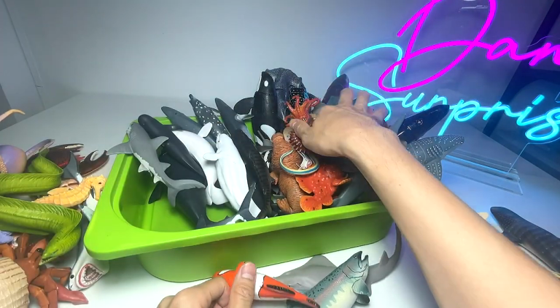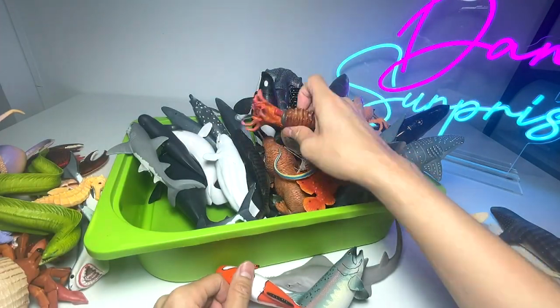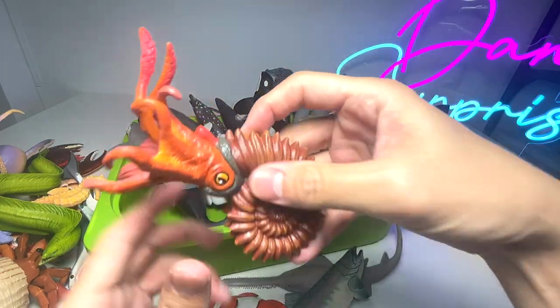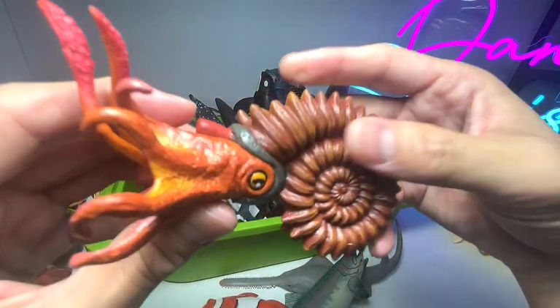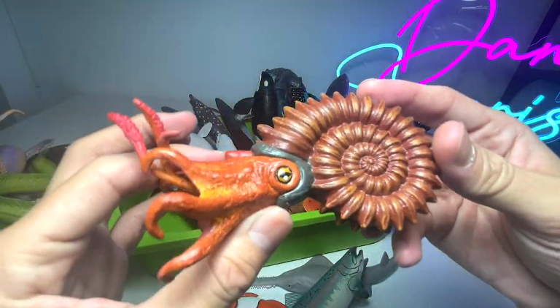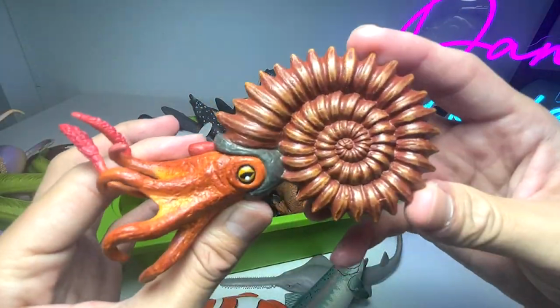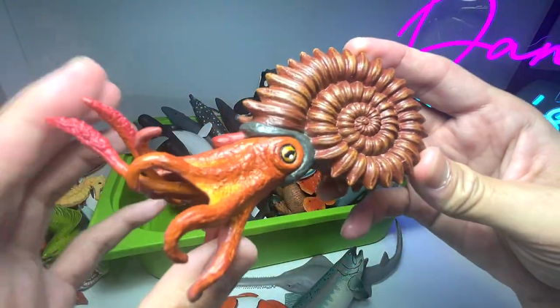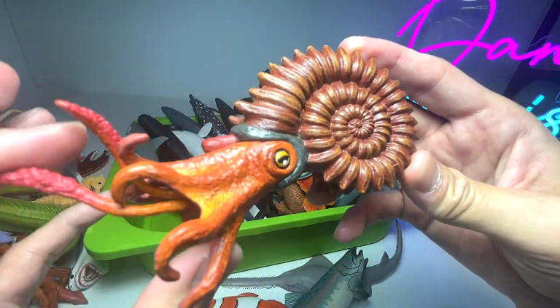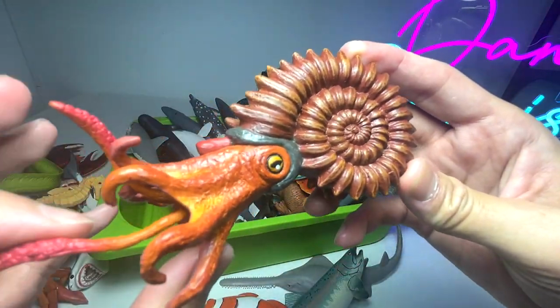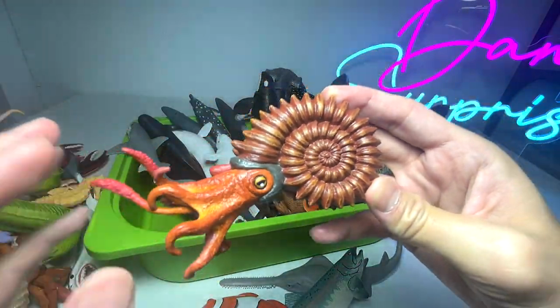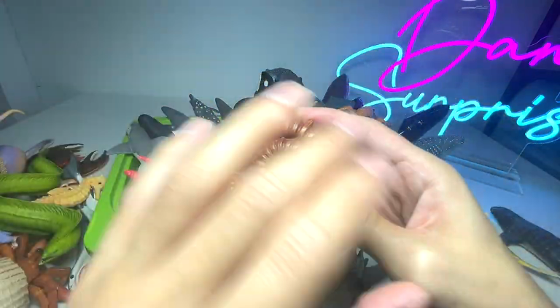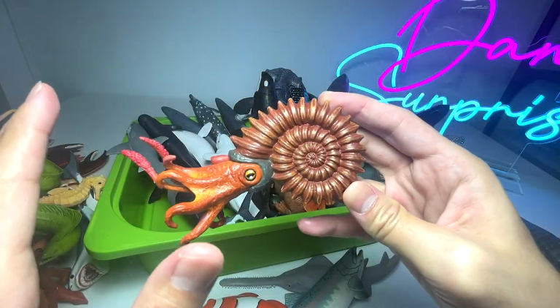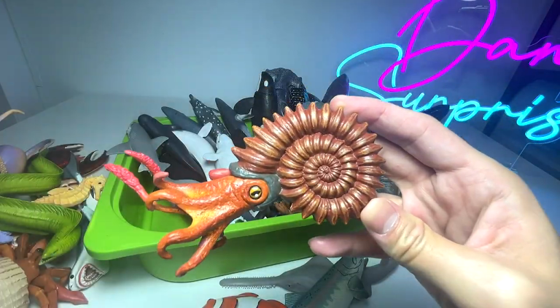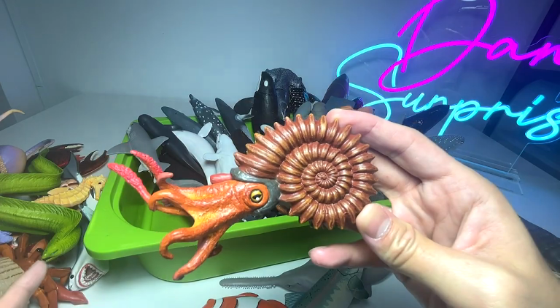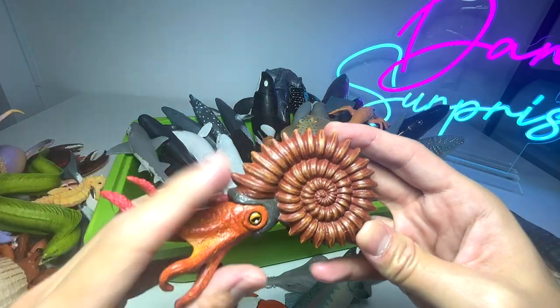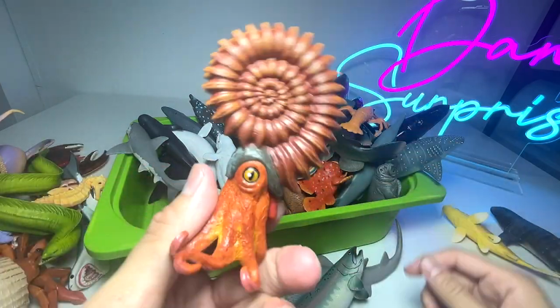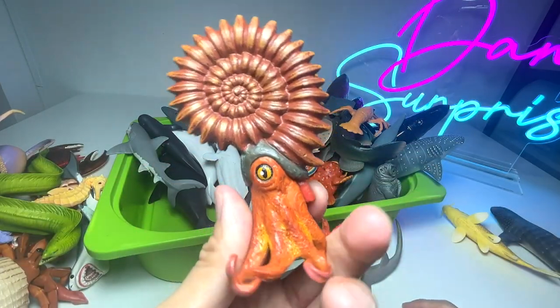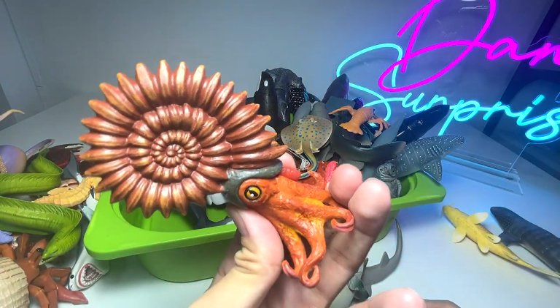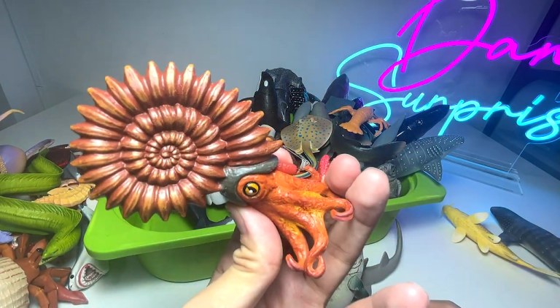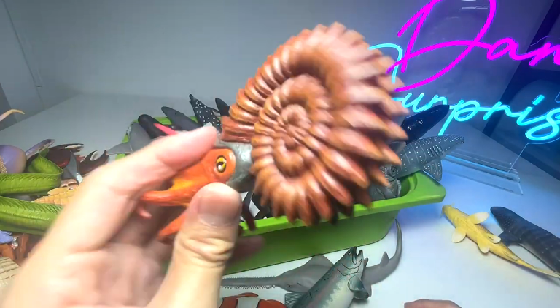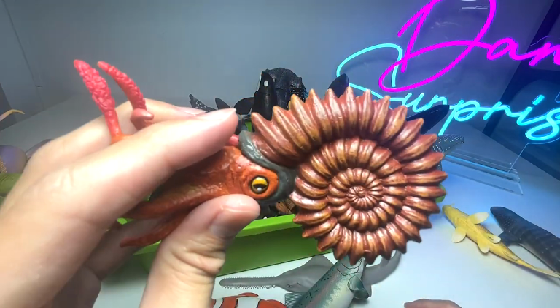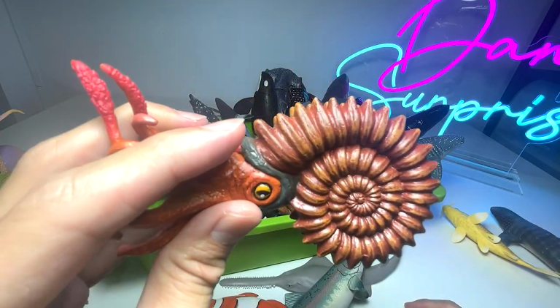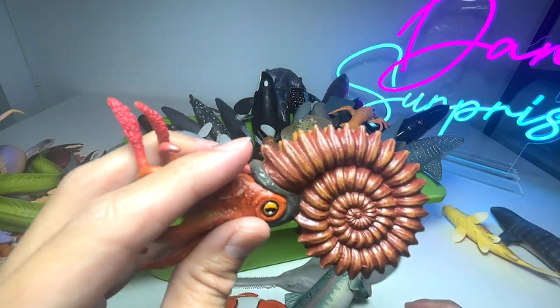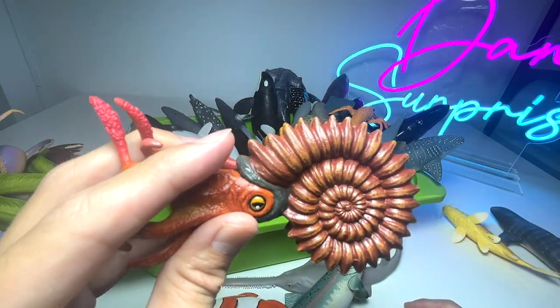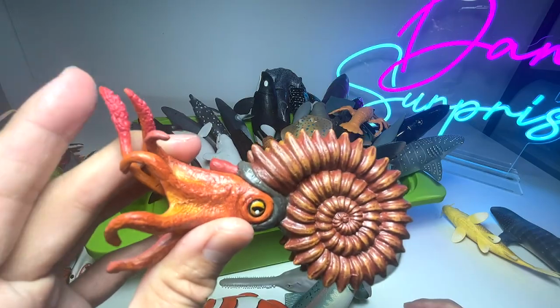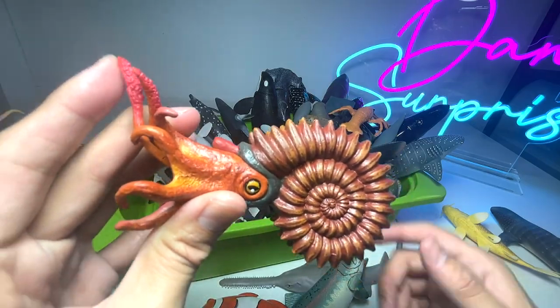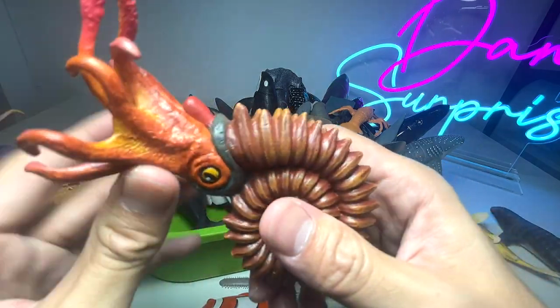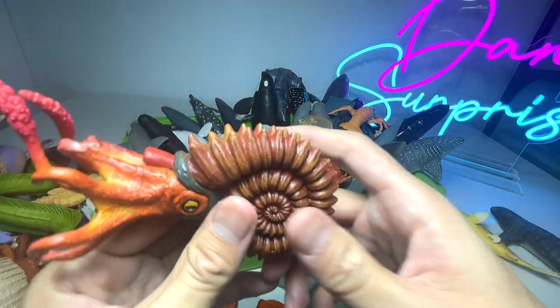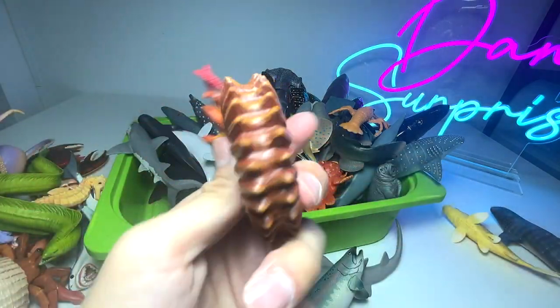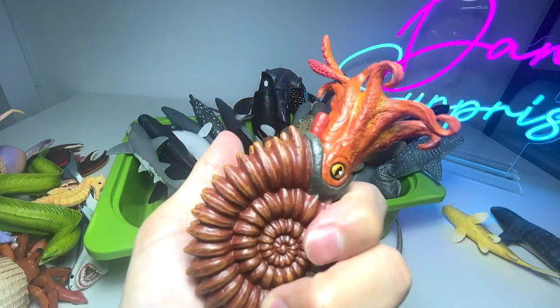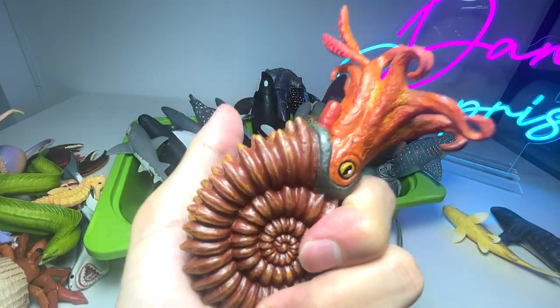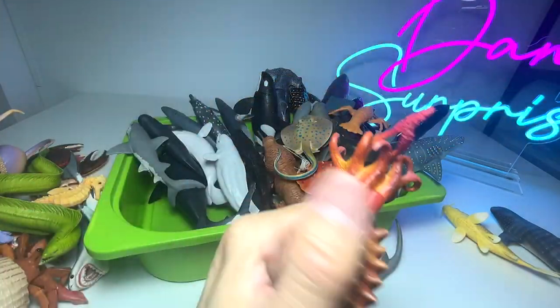We have a prehistoric sea creature right here. This is not something that you can find nowadays. It dated back millions of years and is known as an ammonite.